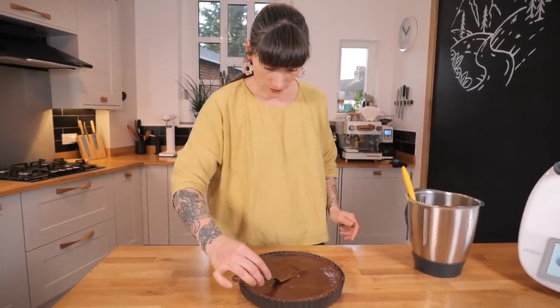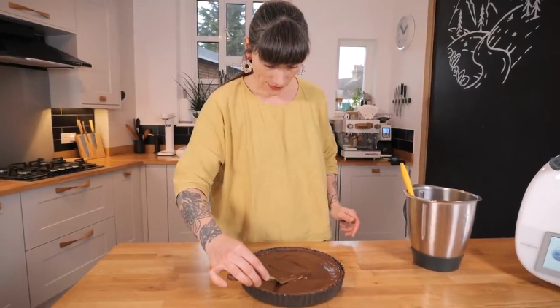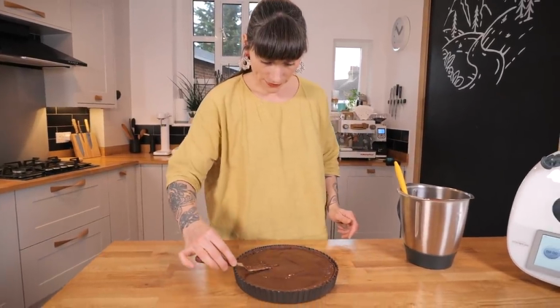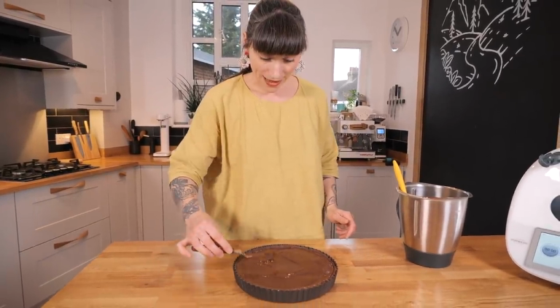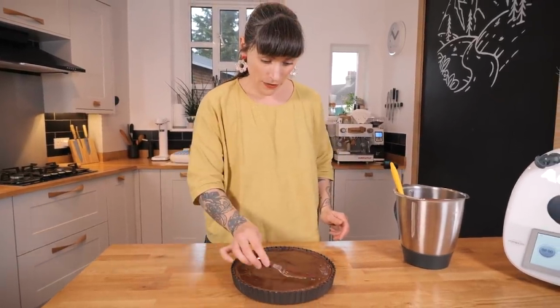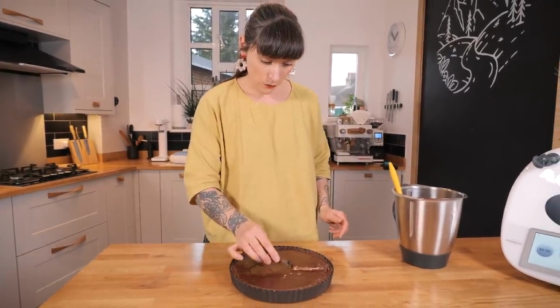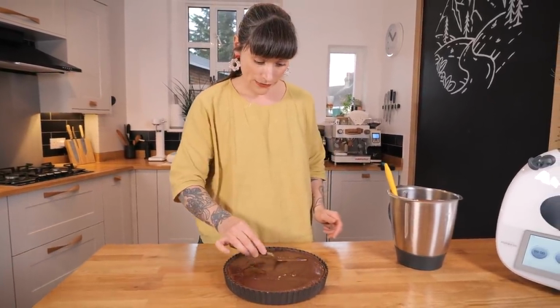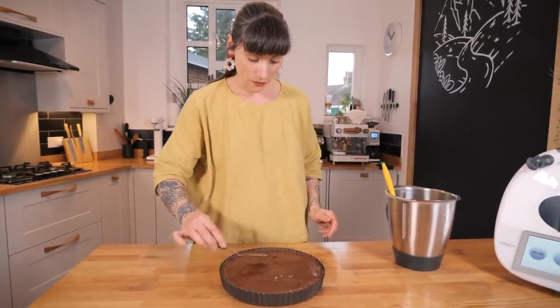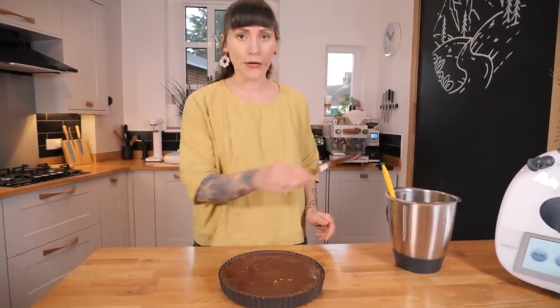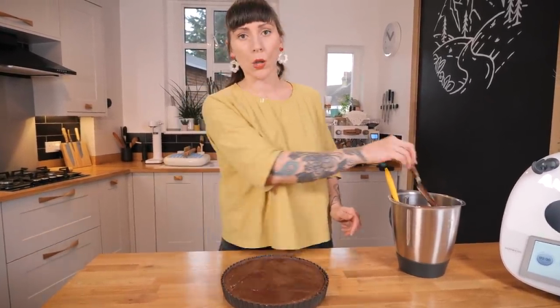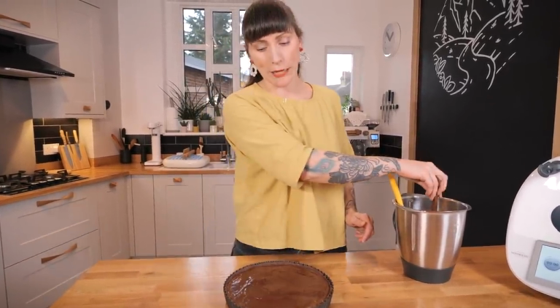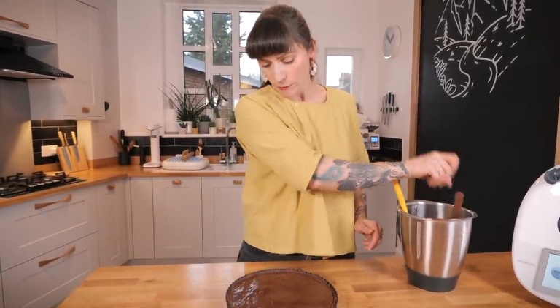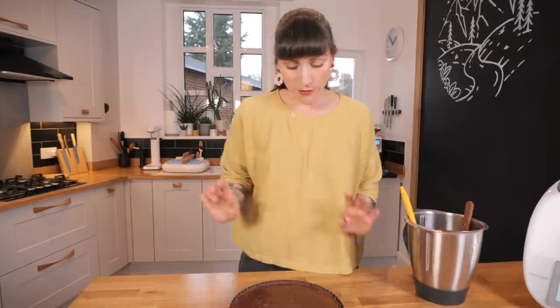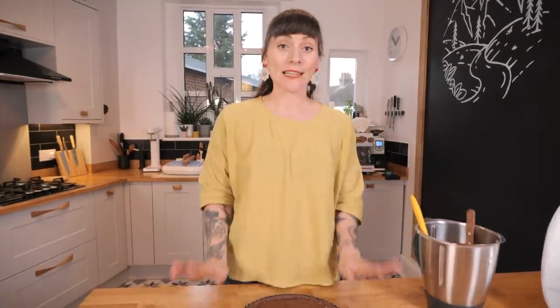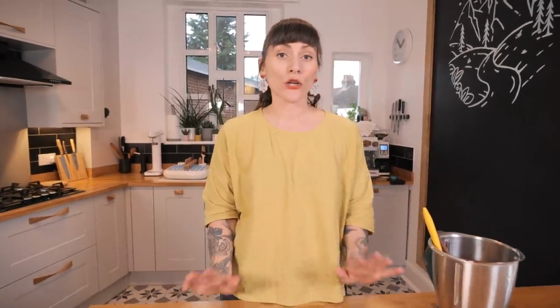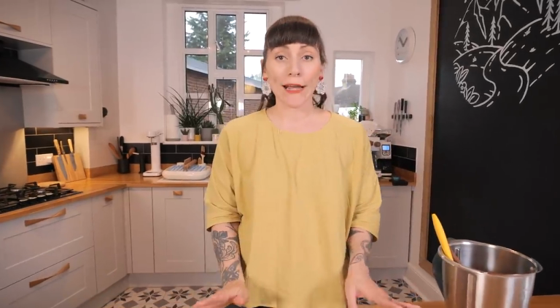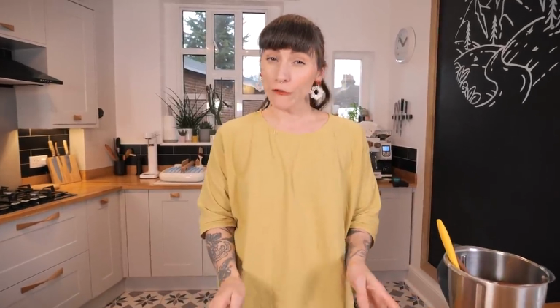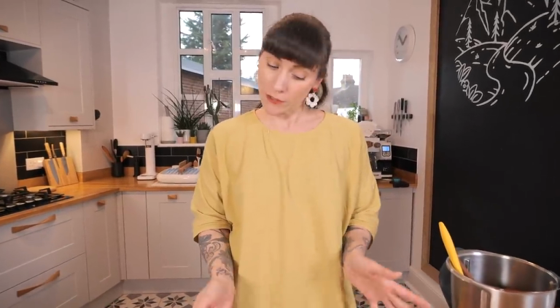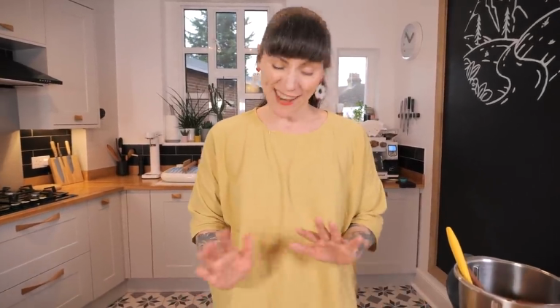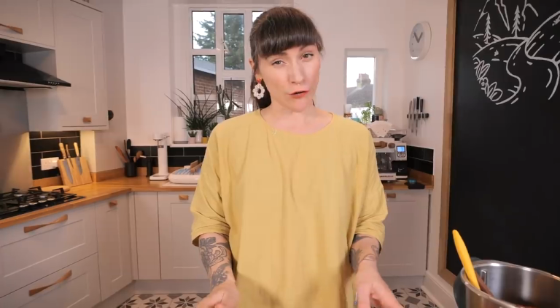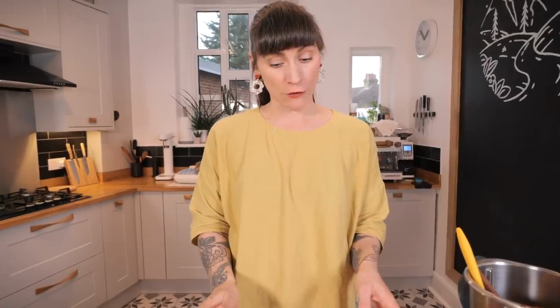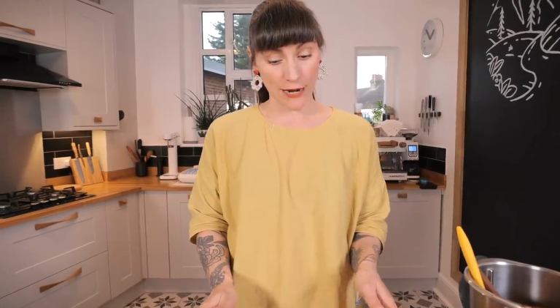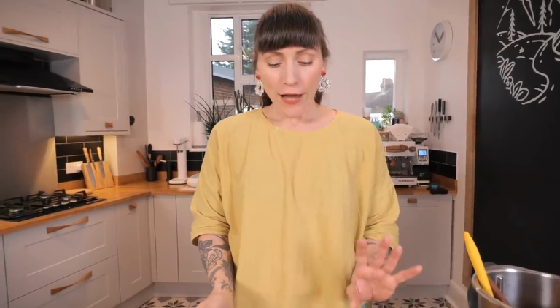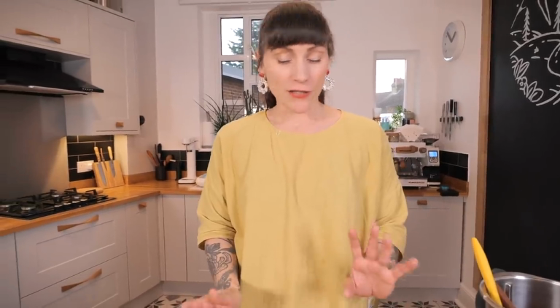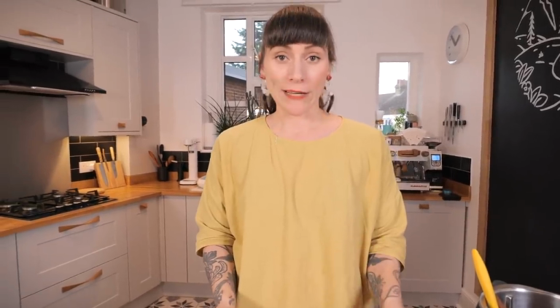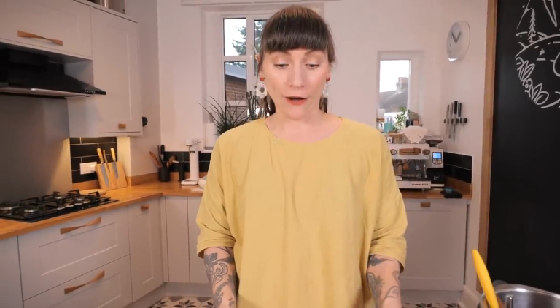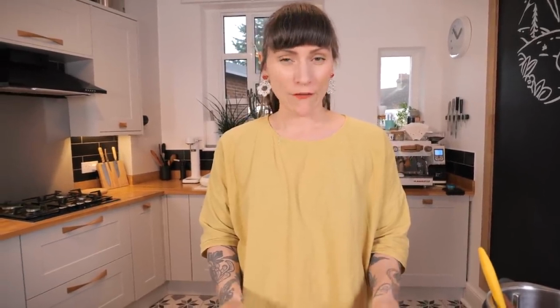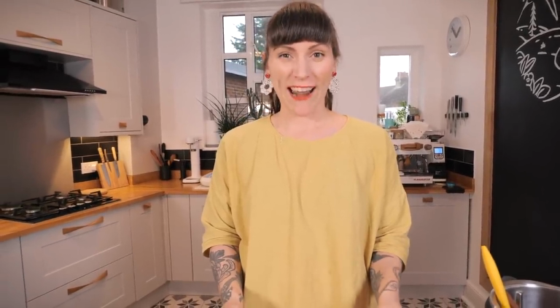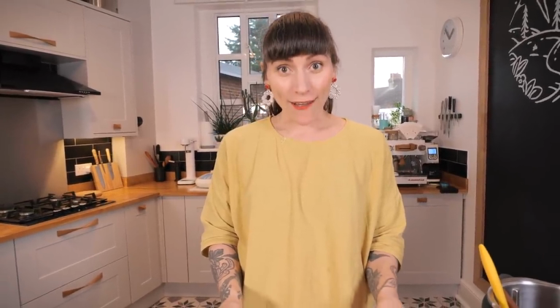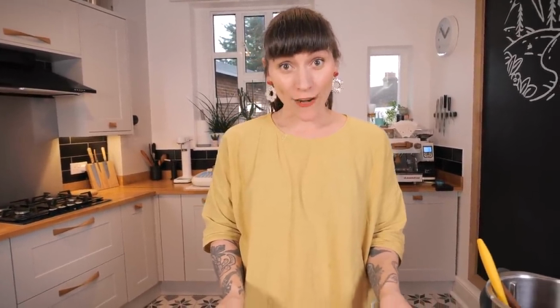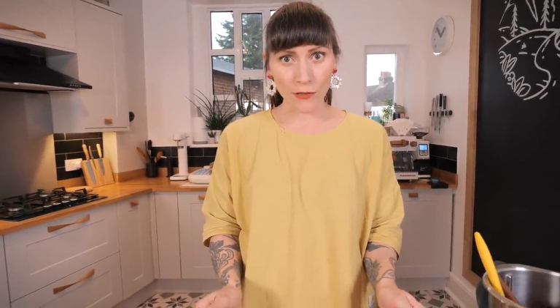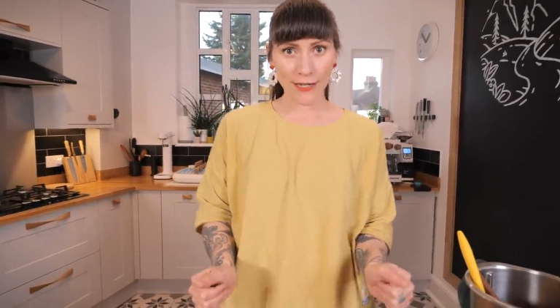This needs to set — otherwise it's going to be running all over the plate. Leave it in a cool place, not the fridge, because that might take the shine off the ganache. Leave it for about an hour and then we can get on with decorating.